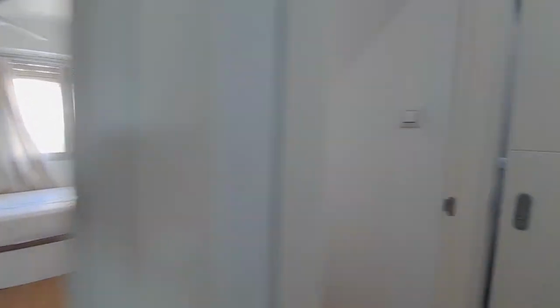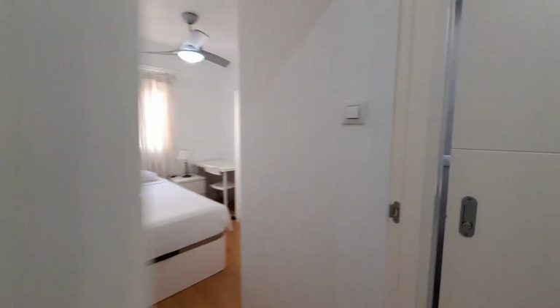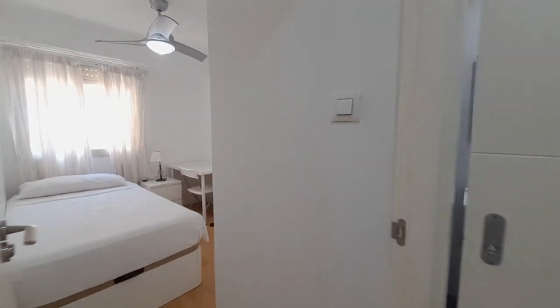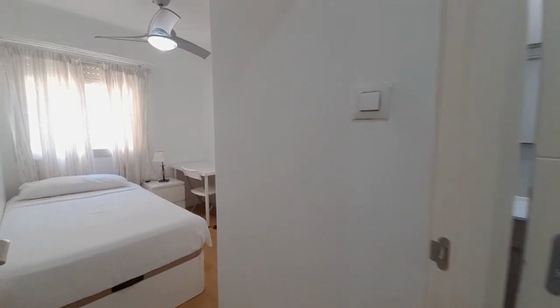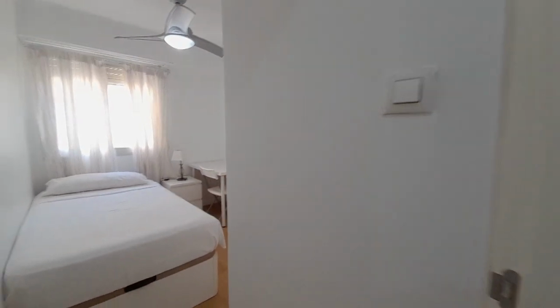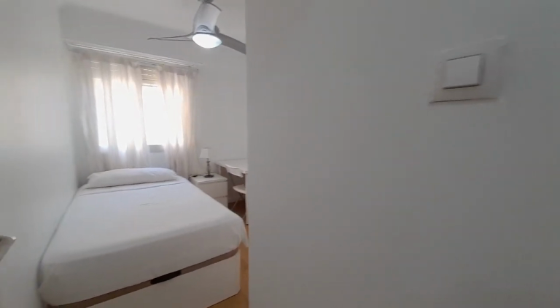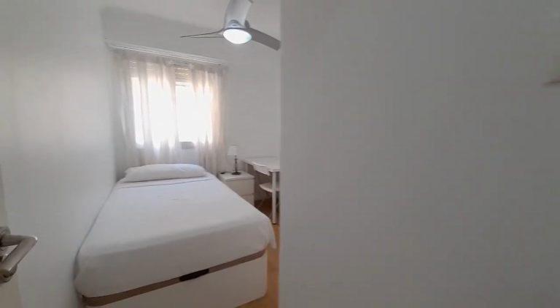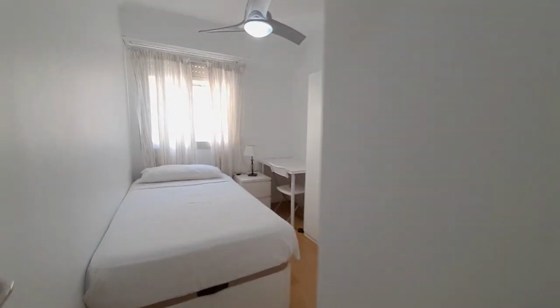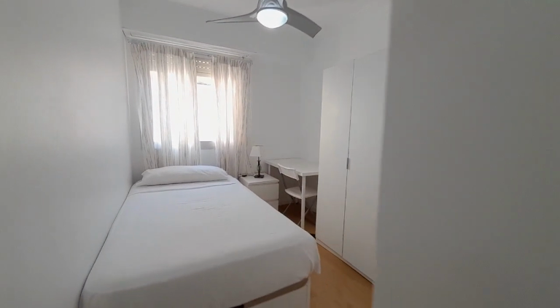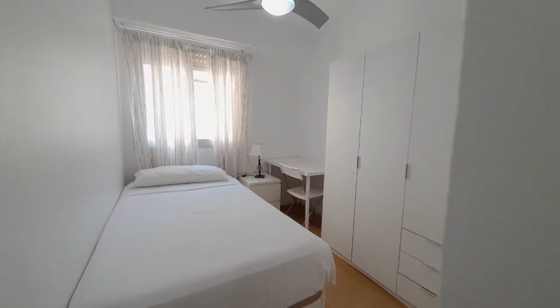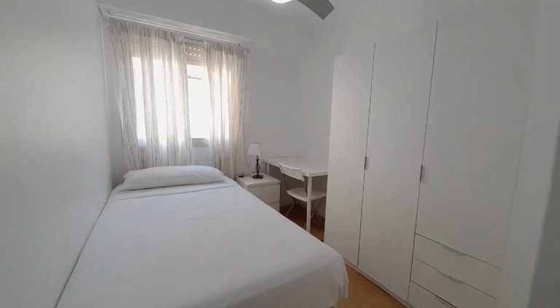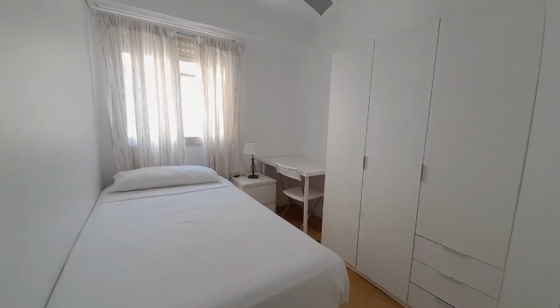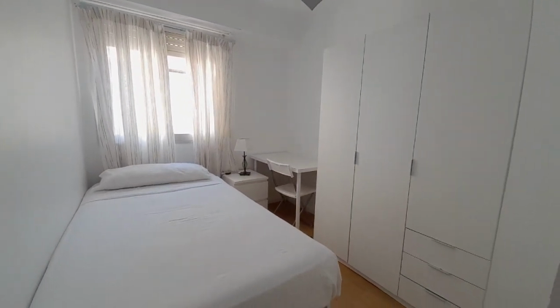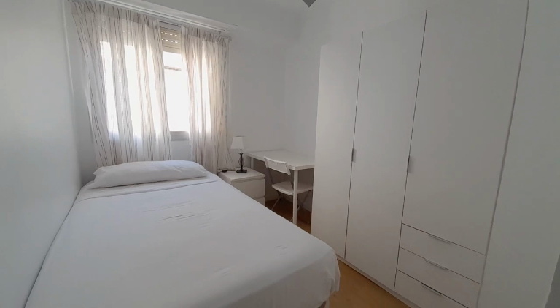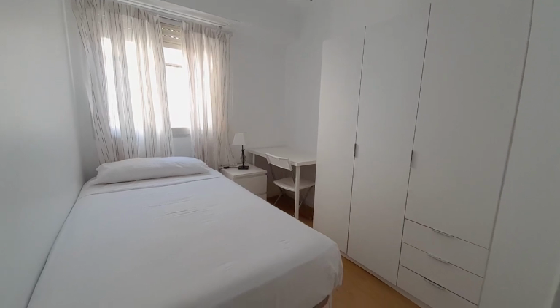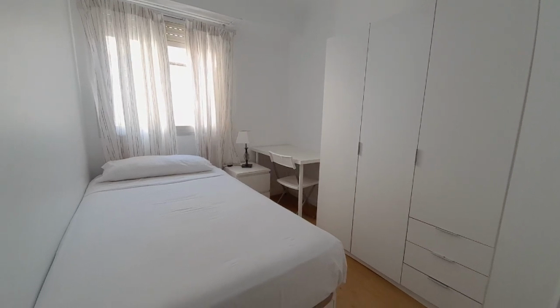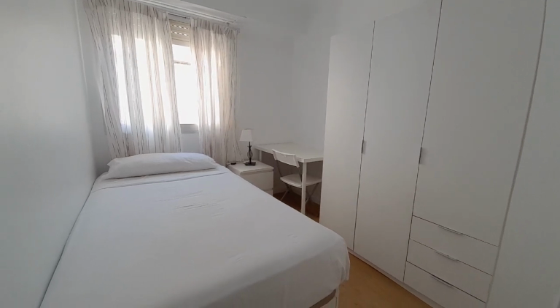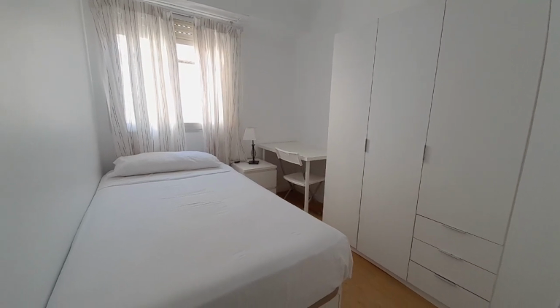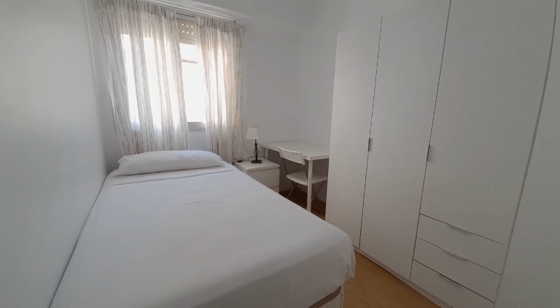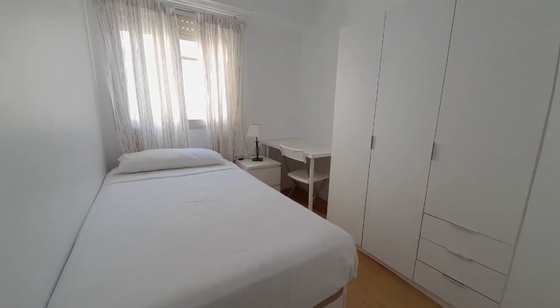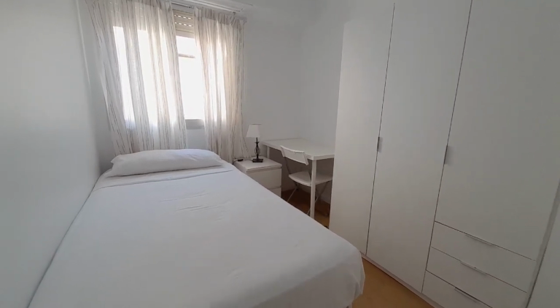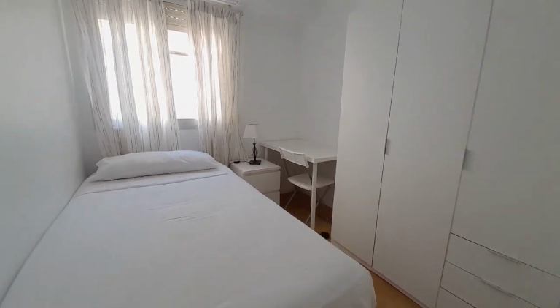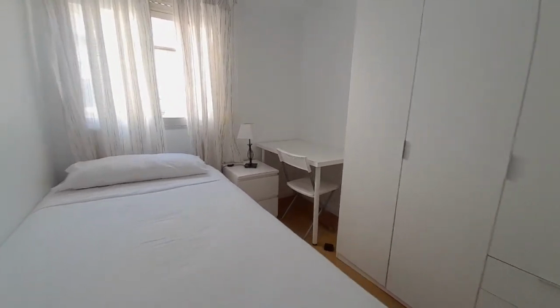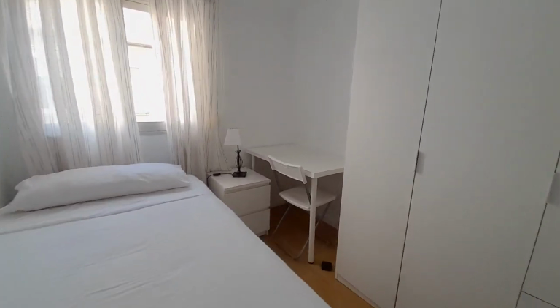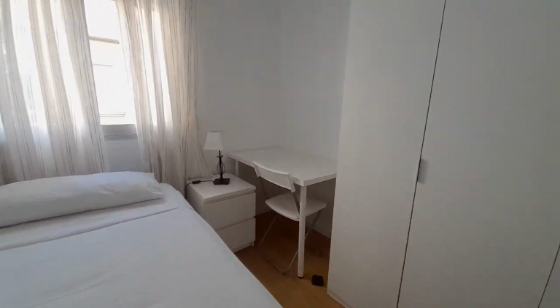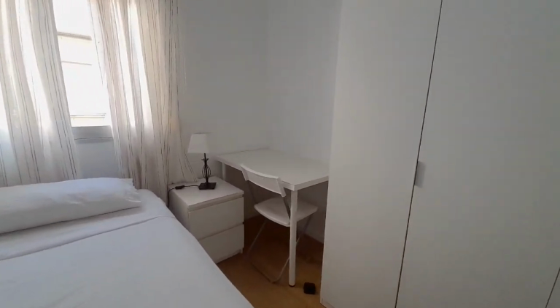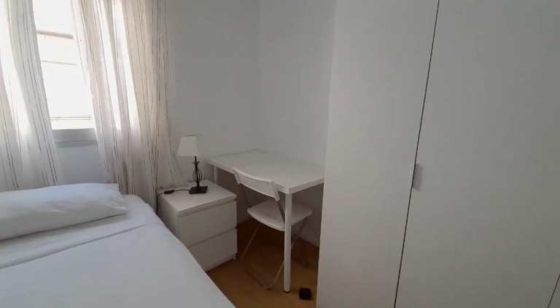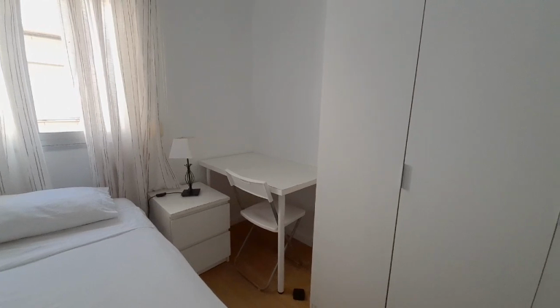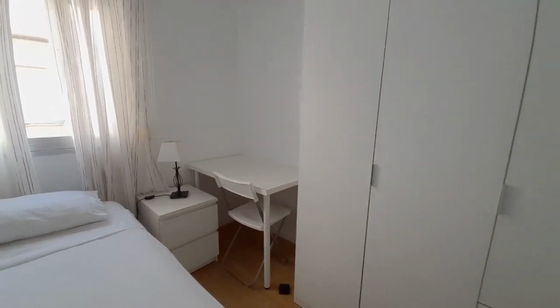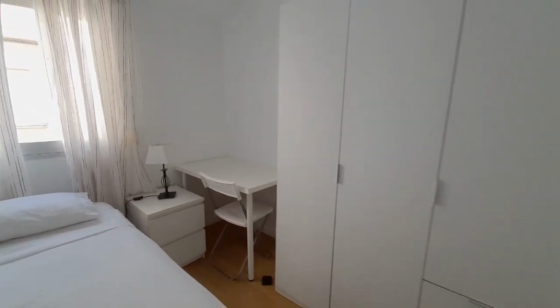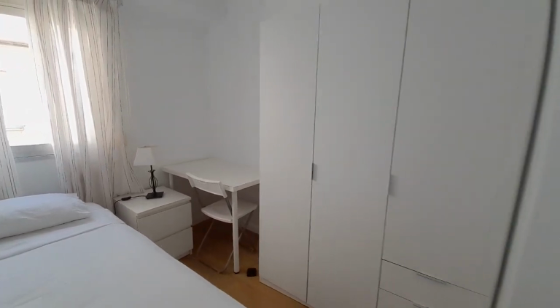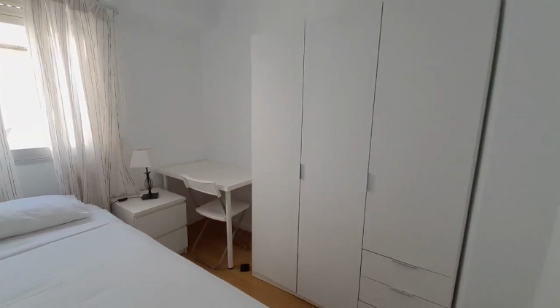Now I show you the second room. The second room has a single bed, one desk, and the closet.